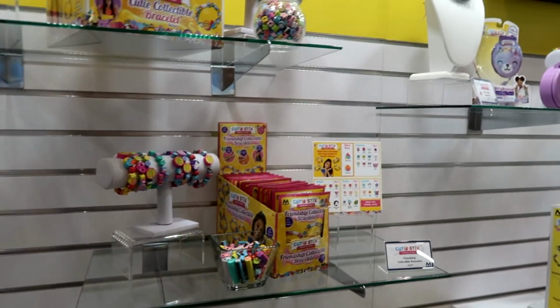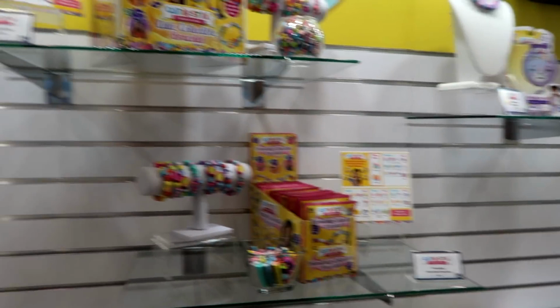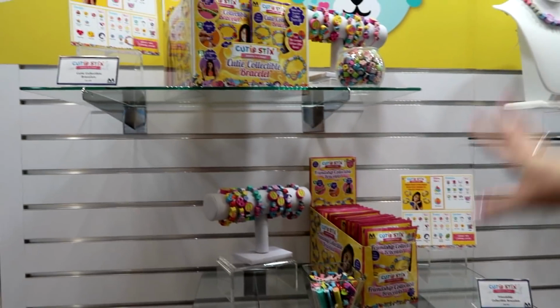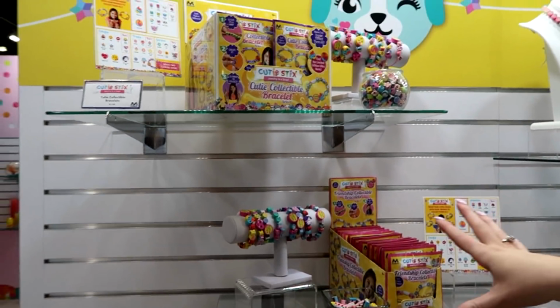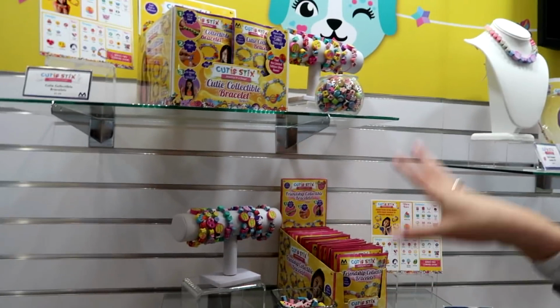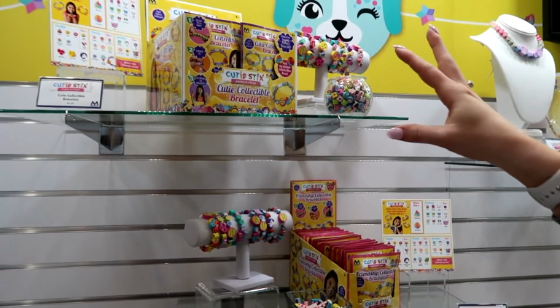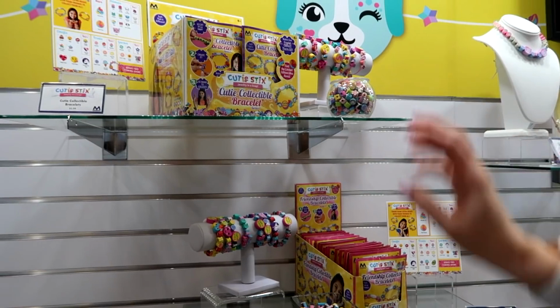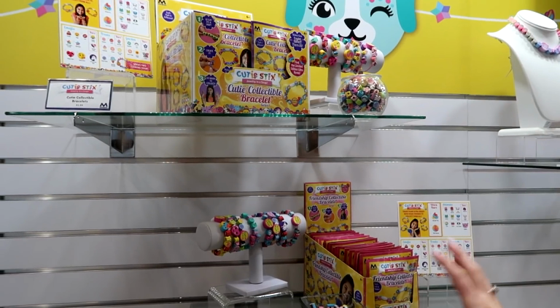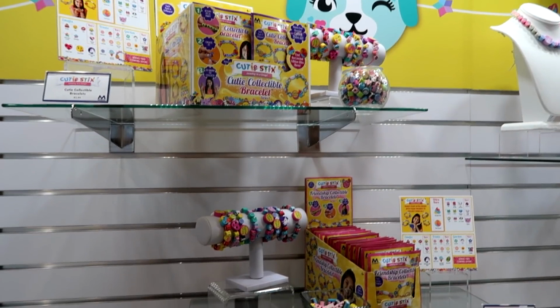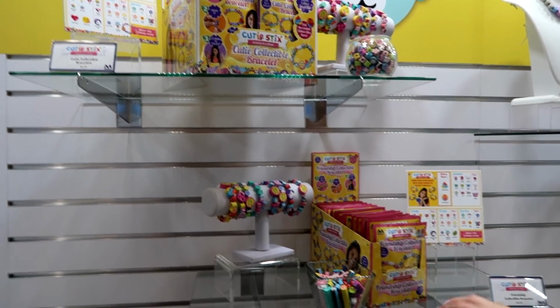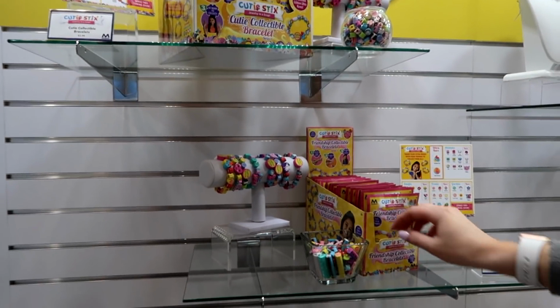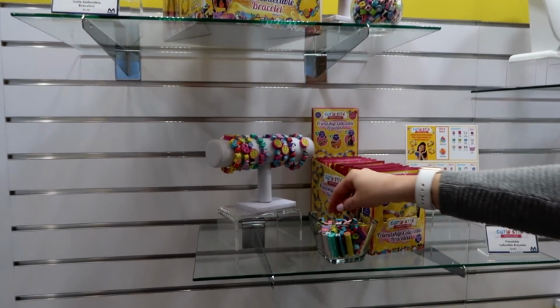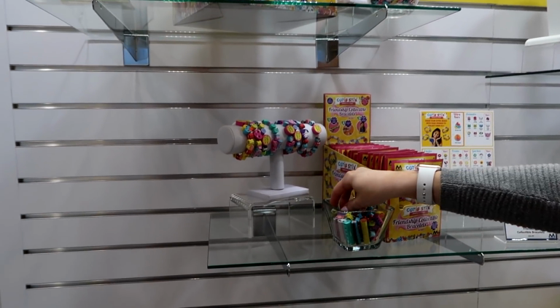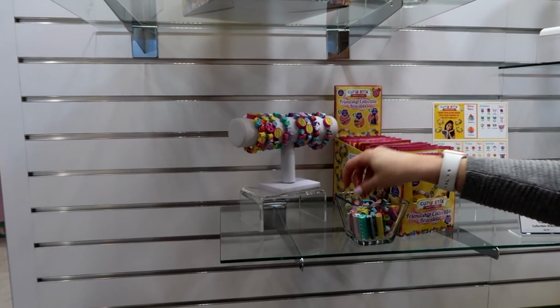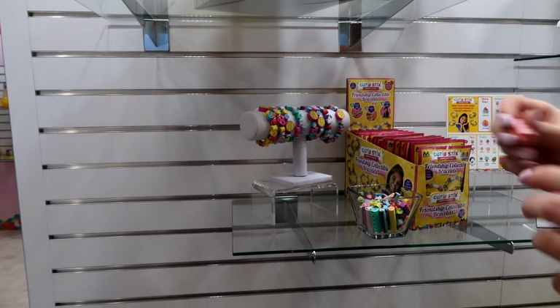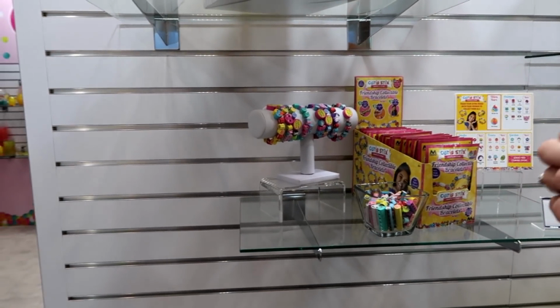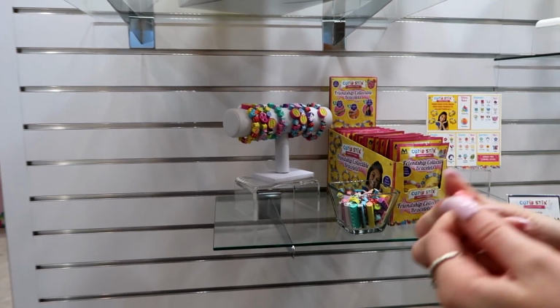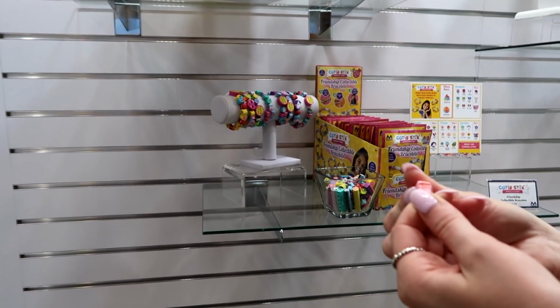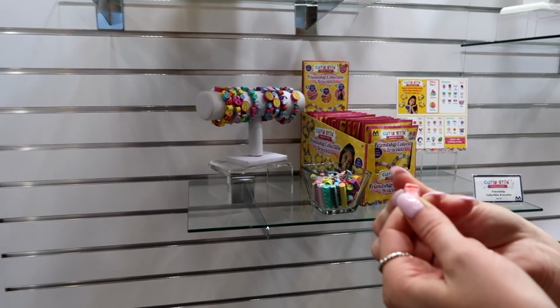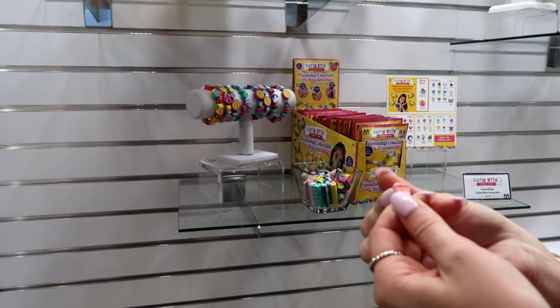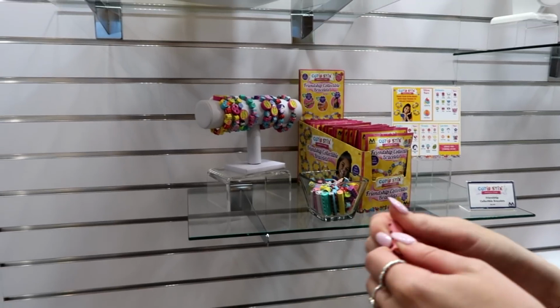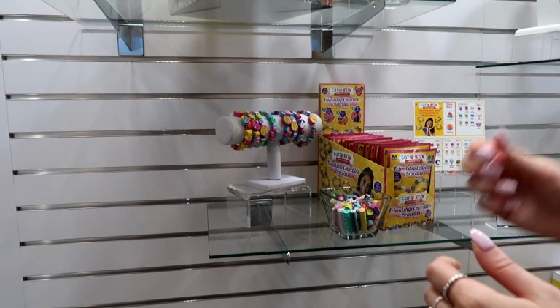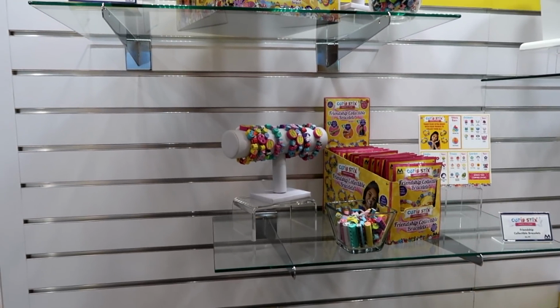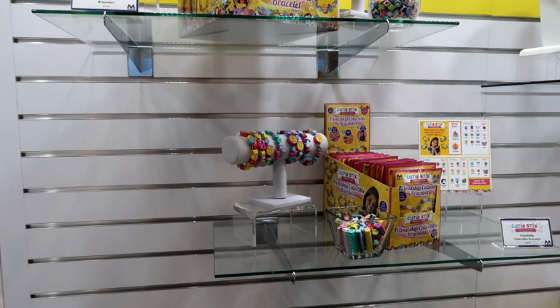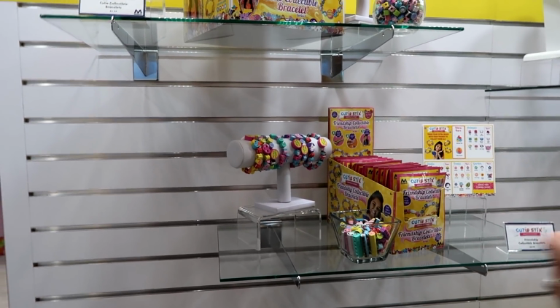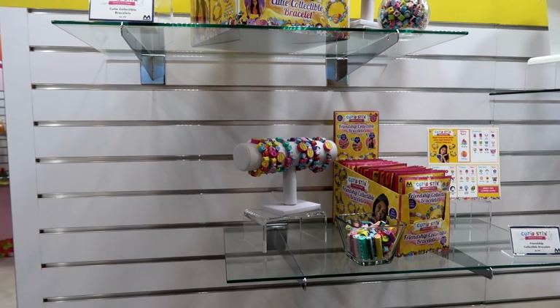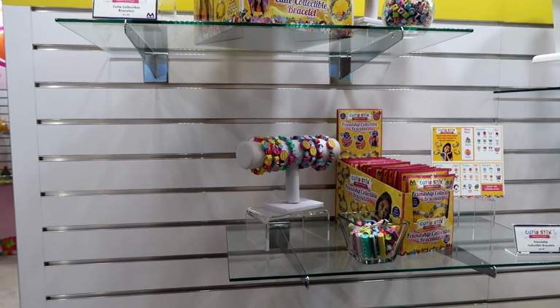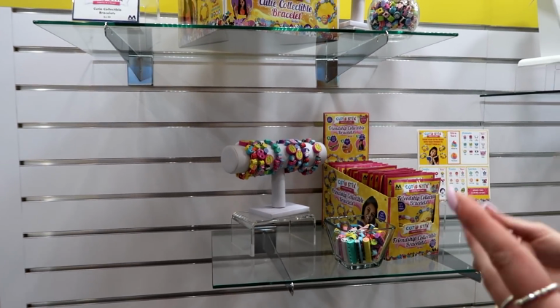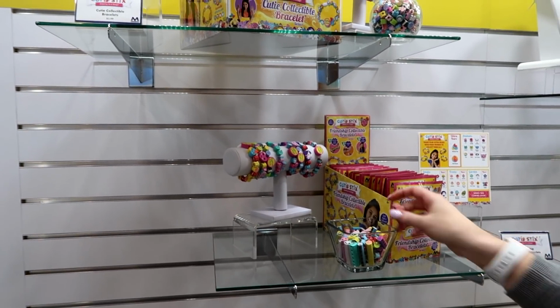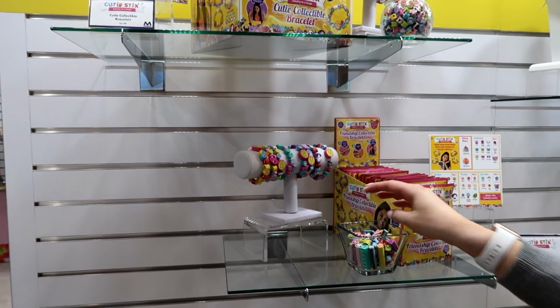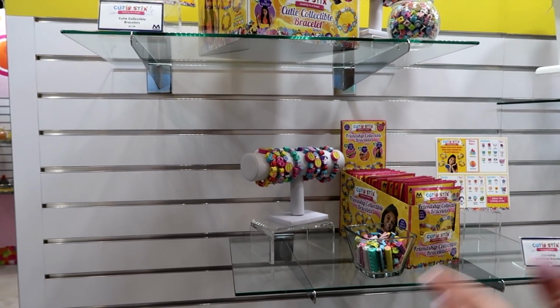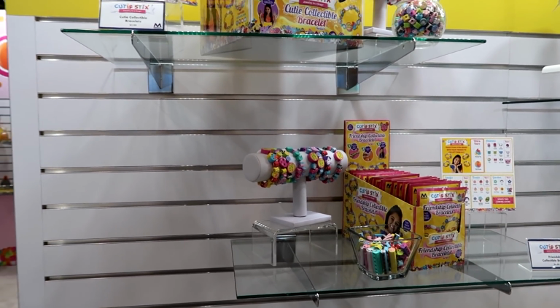You have your blind bags over here — cutie collectible packs and your friendship collectible packs. These guys have easy peel sticks so they just peel off really easily. You can bring them on the go, make friendship bracelets, that kind of thing. It's really good for creativity.